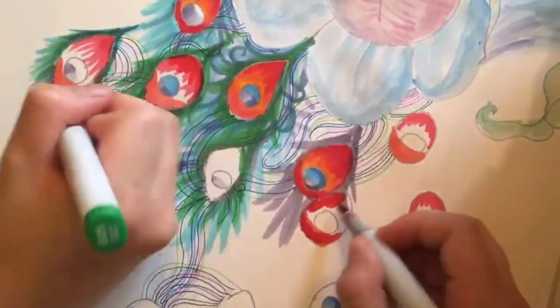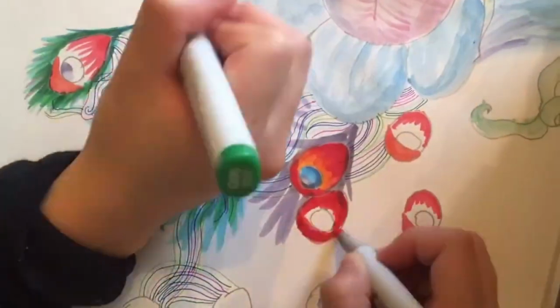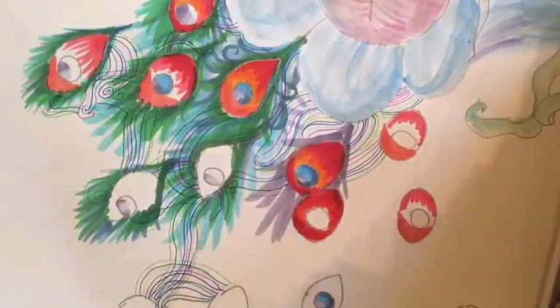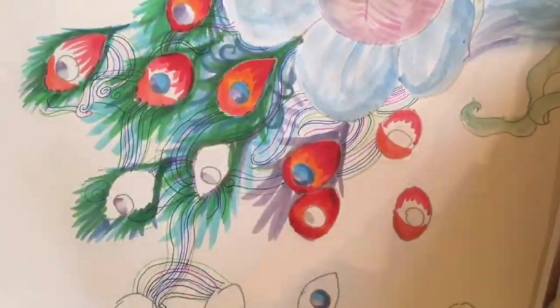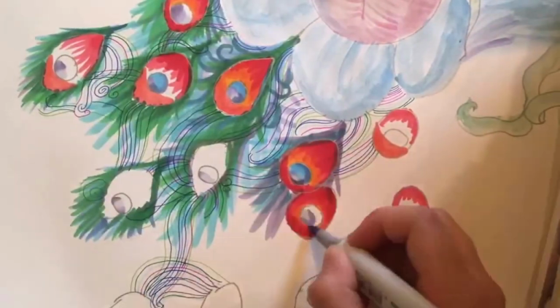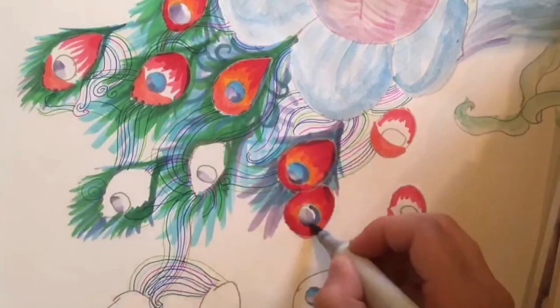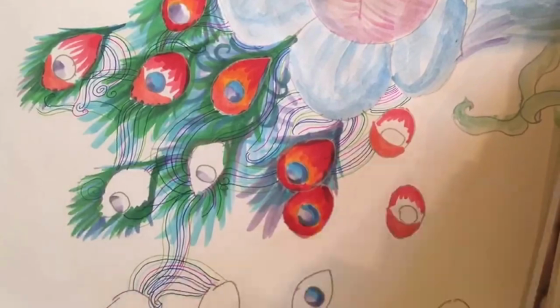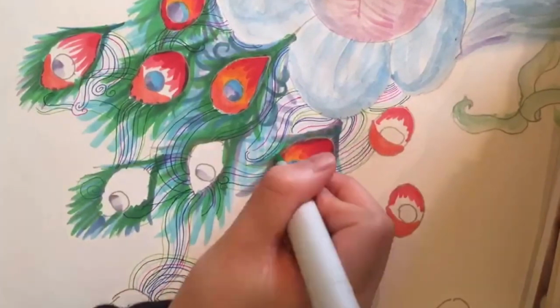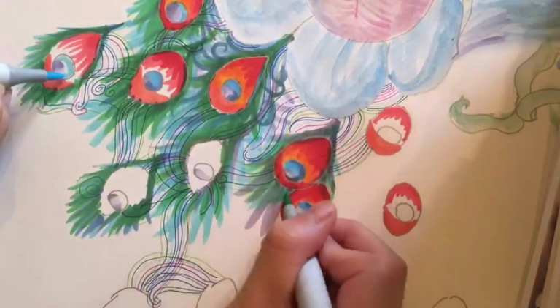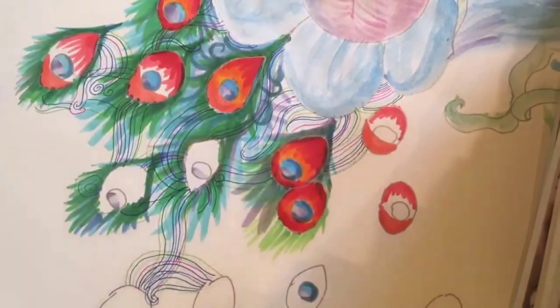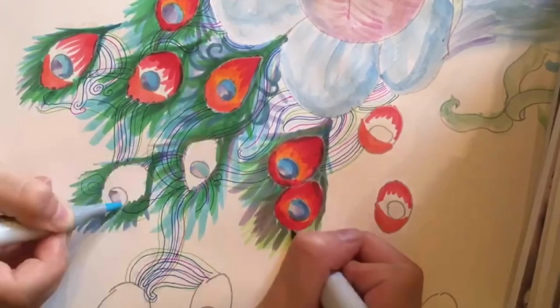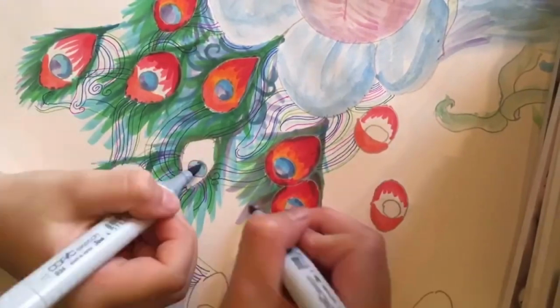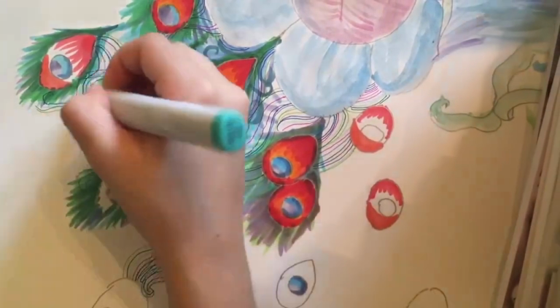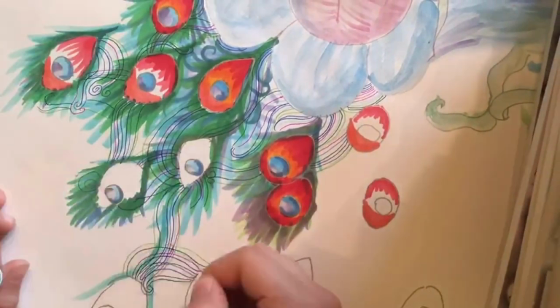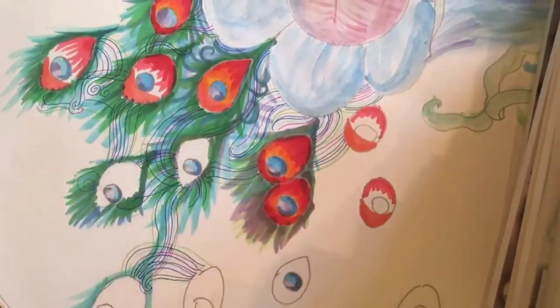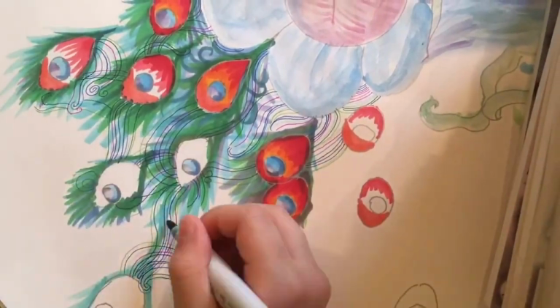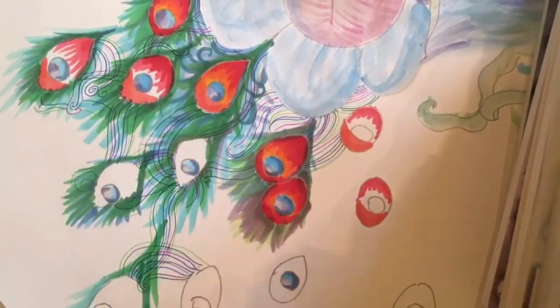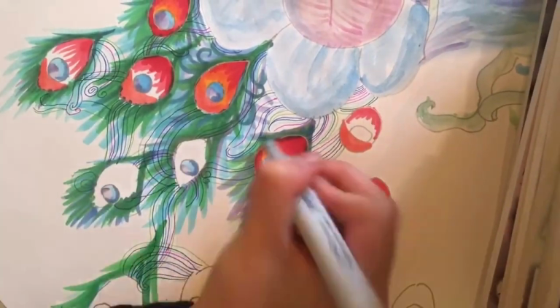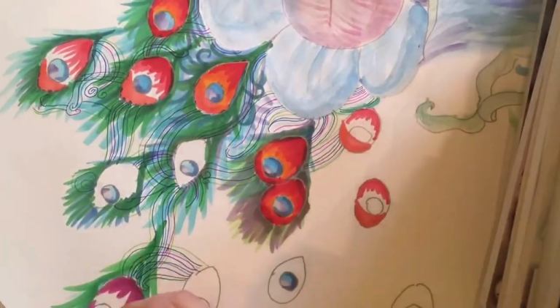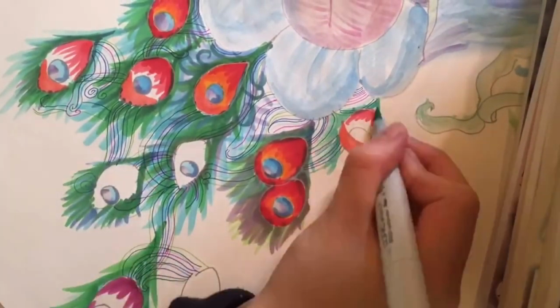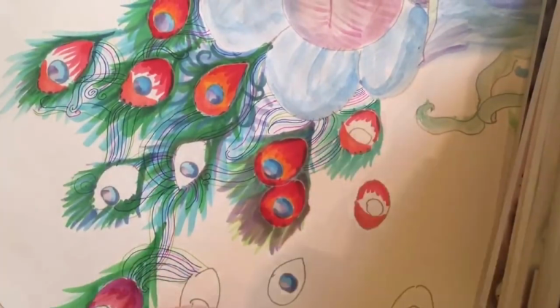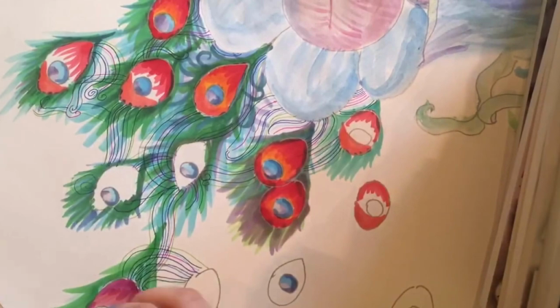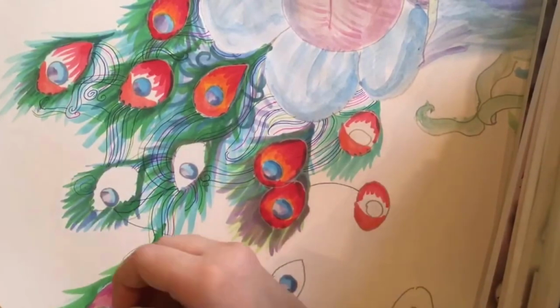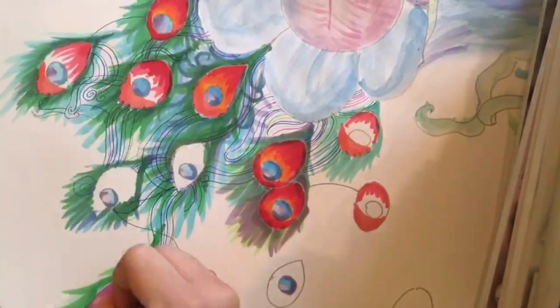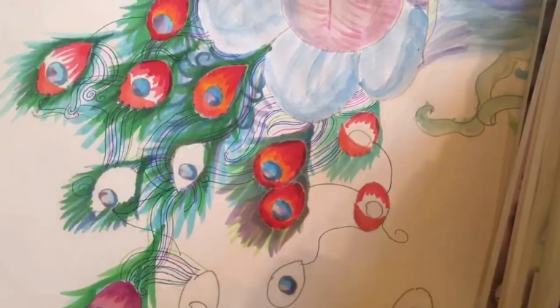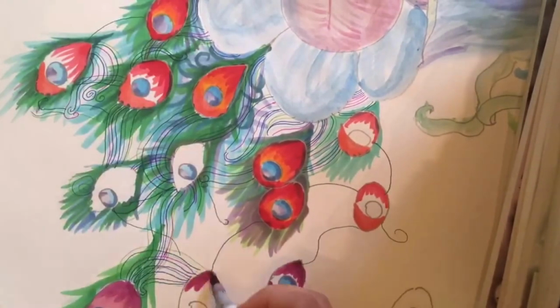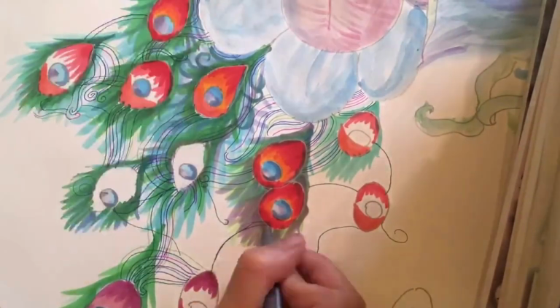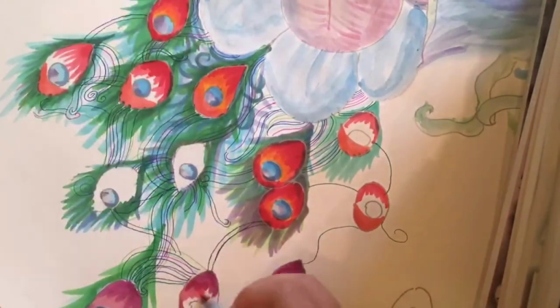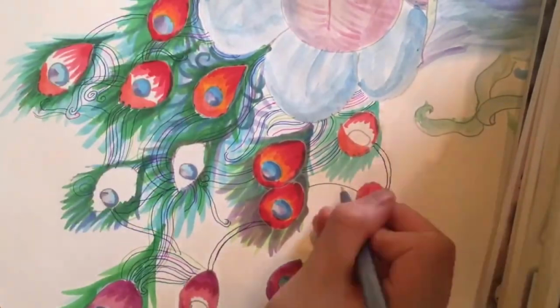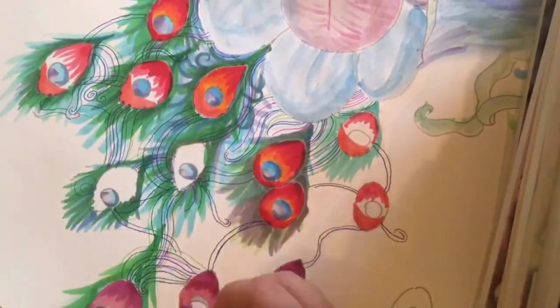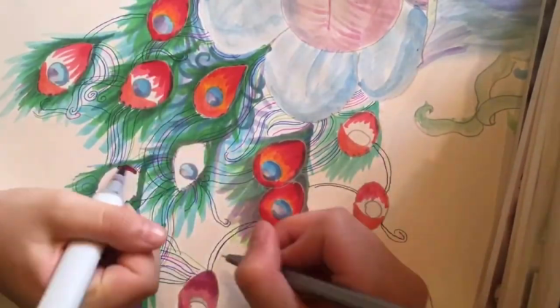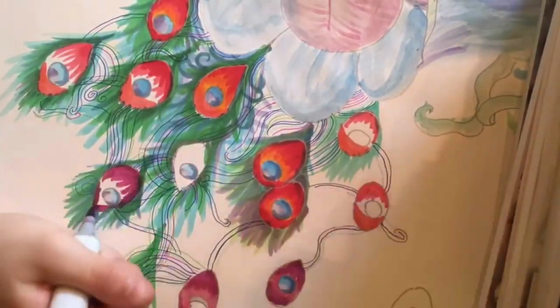But this is a natural peacock, so please don't say anything like, 'Oh, it doesn't look anything like a real peacock.' We know that.